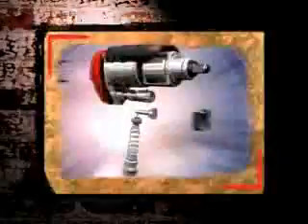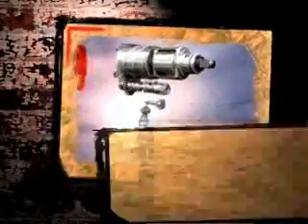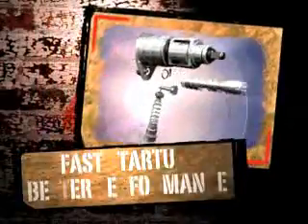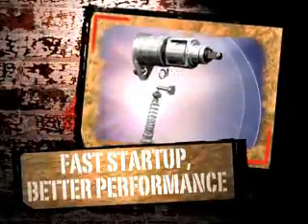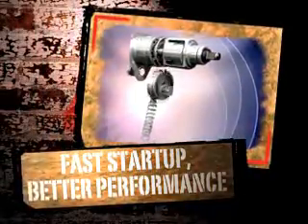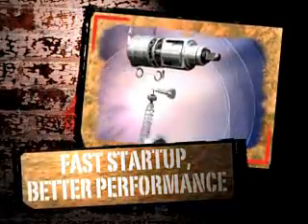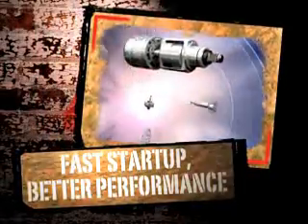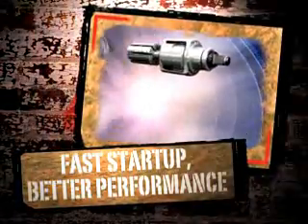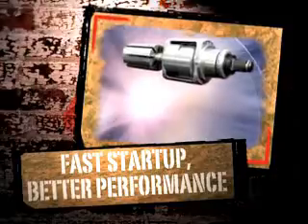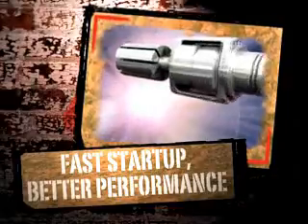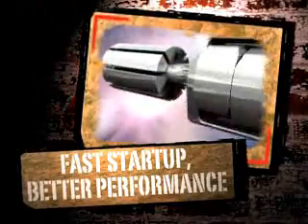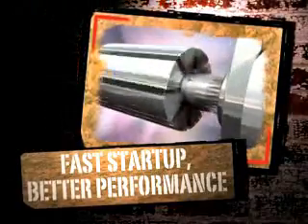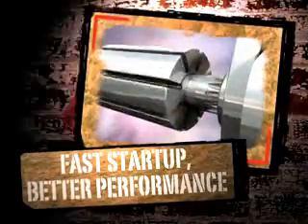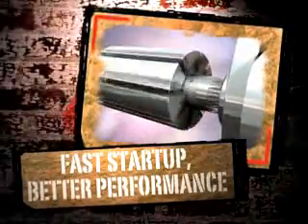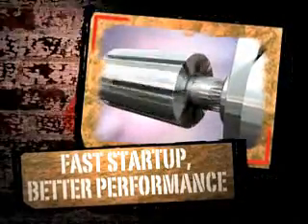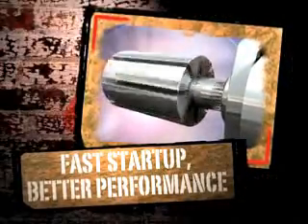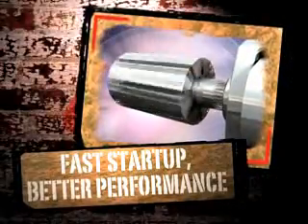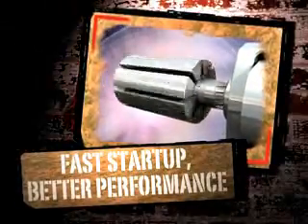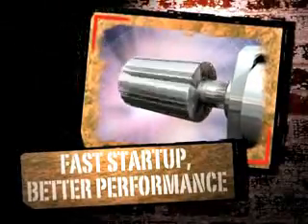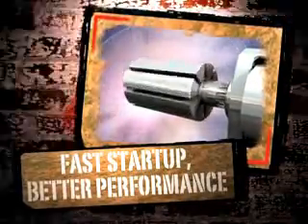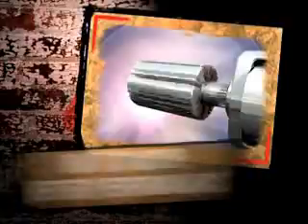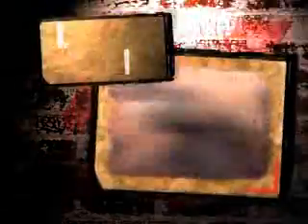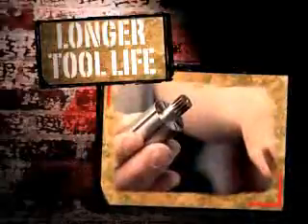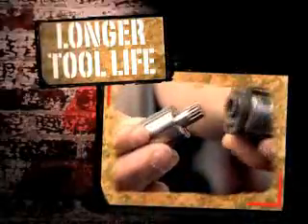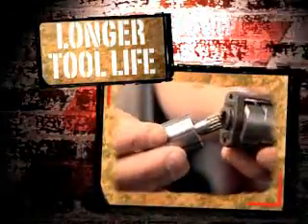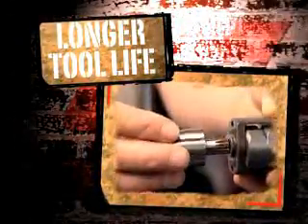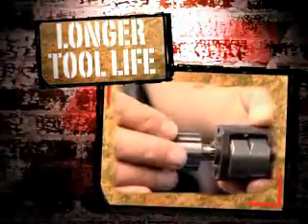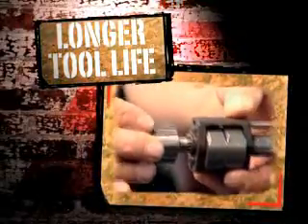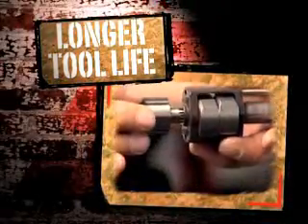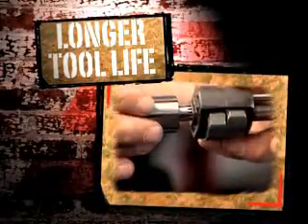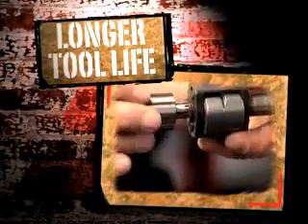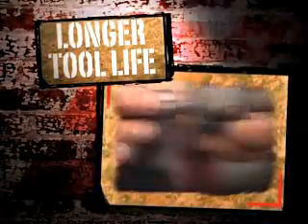An eight-vane rotor, as opposed to the standard six-vanes, offers faster motor start-up and greater performance in both low and high-pressure air environments. And our solid steel gearing has more teeth for greater engagement.